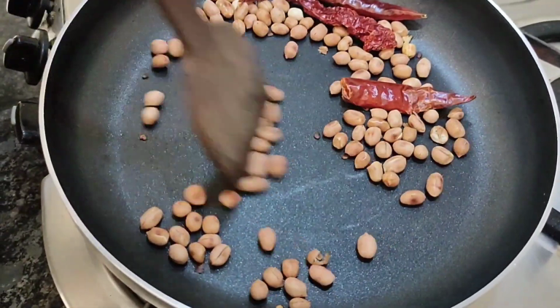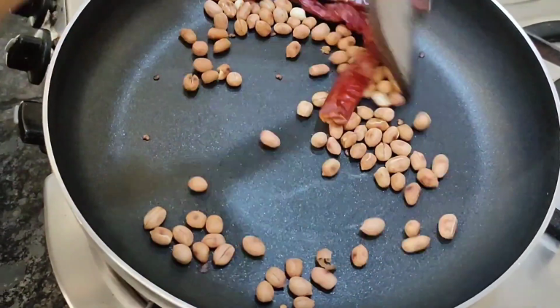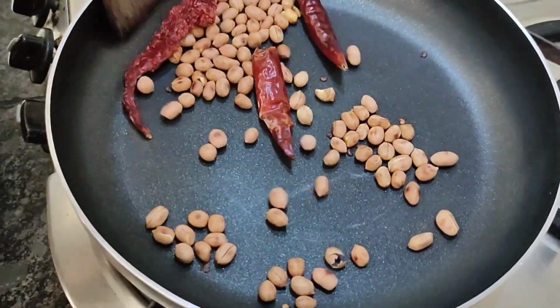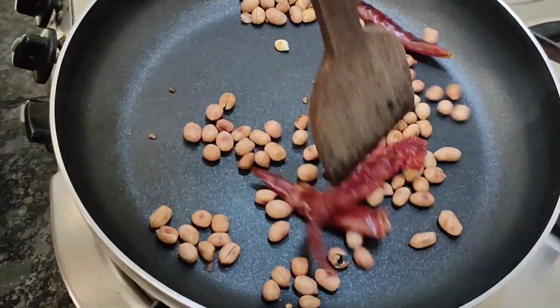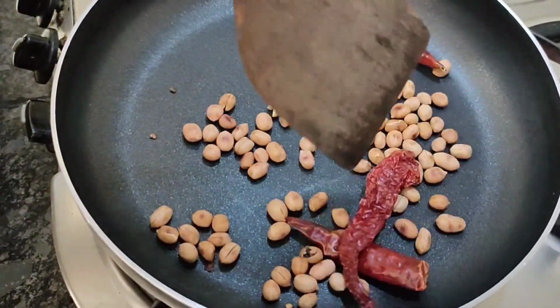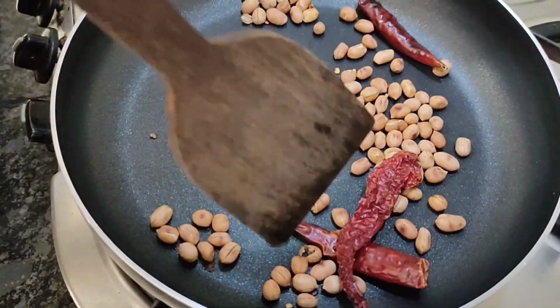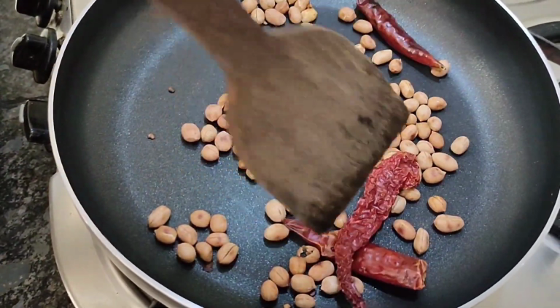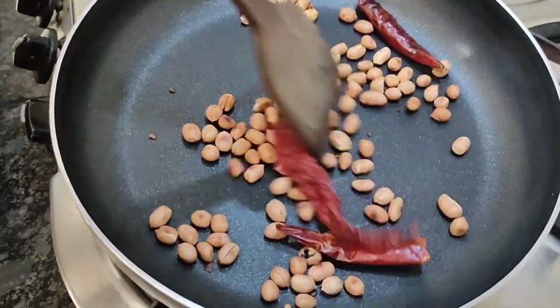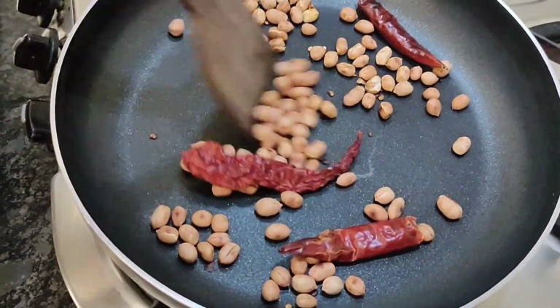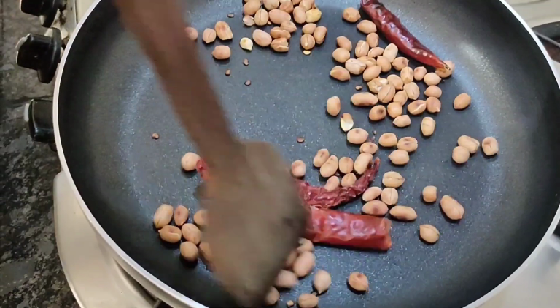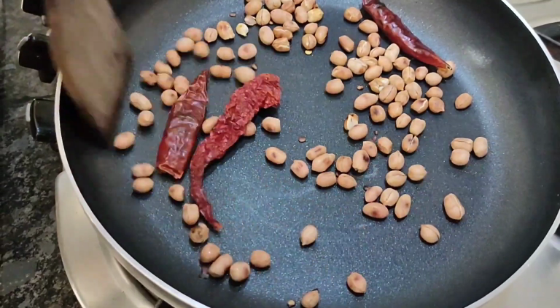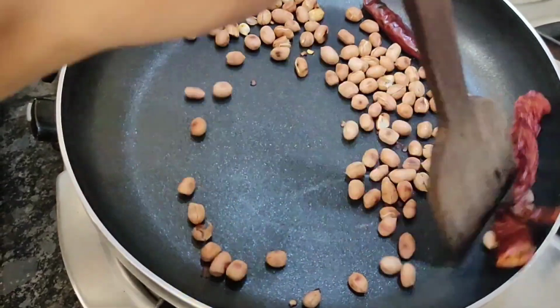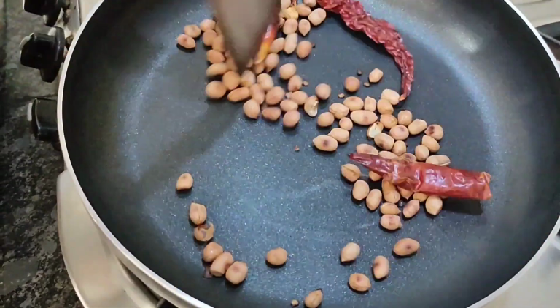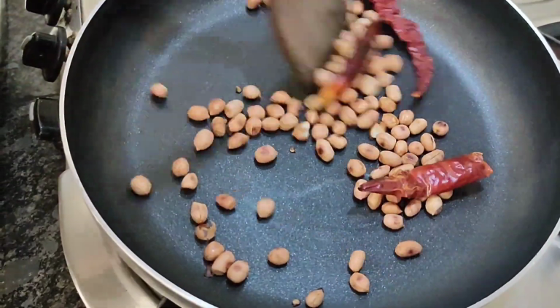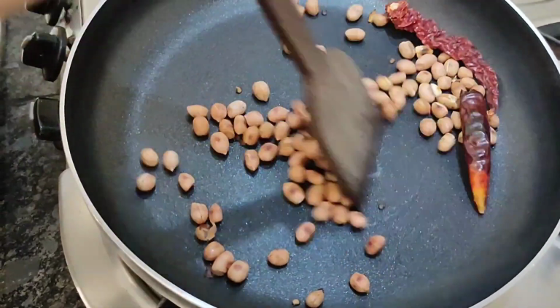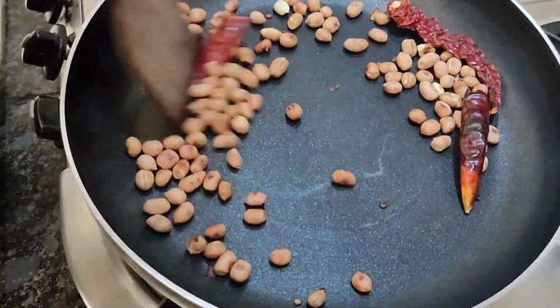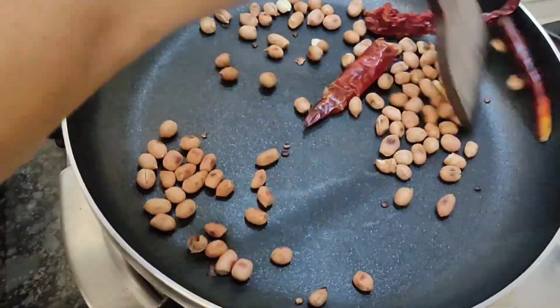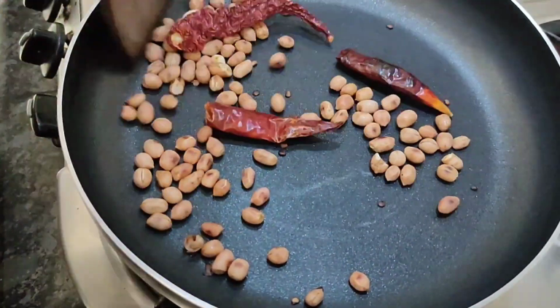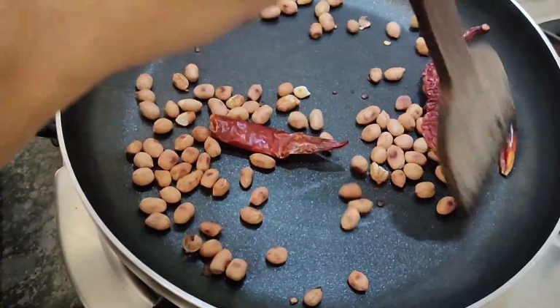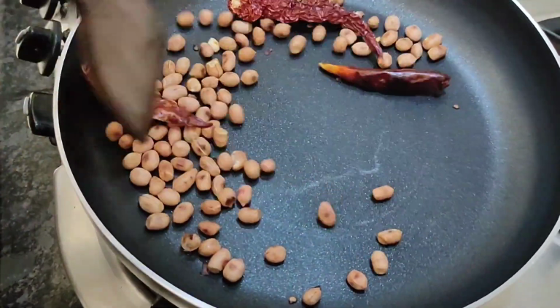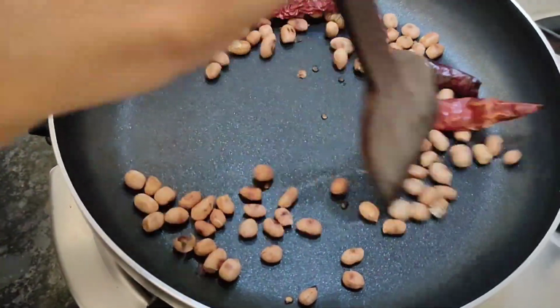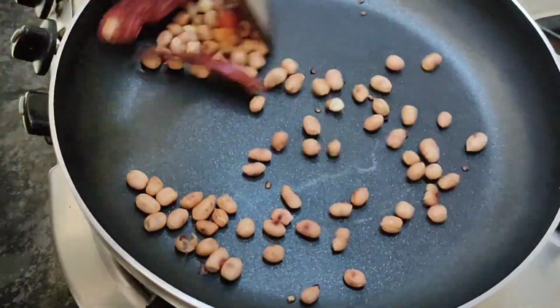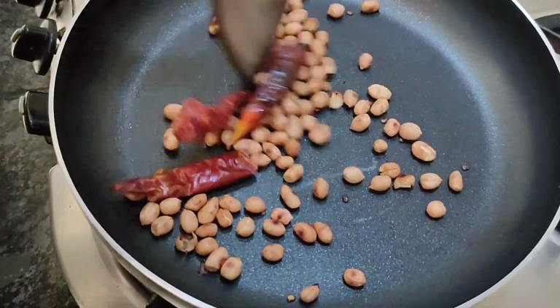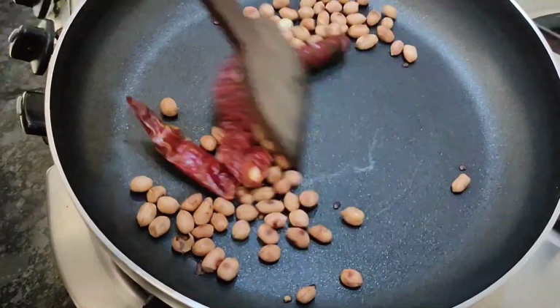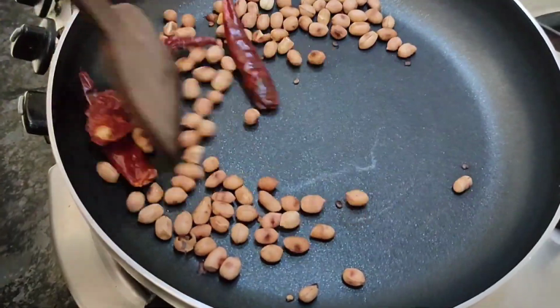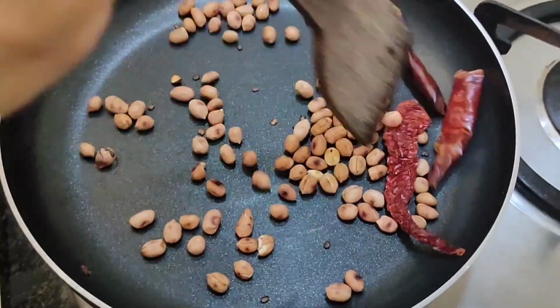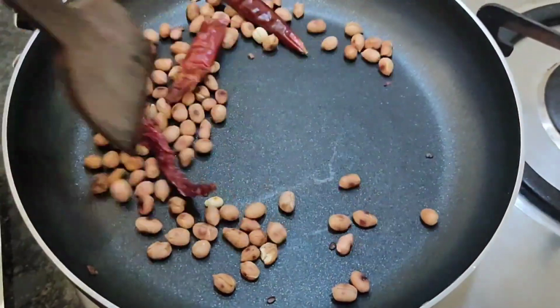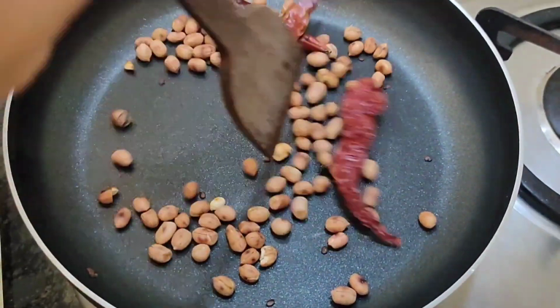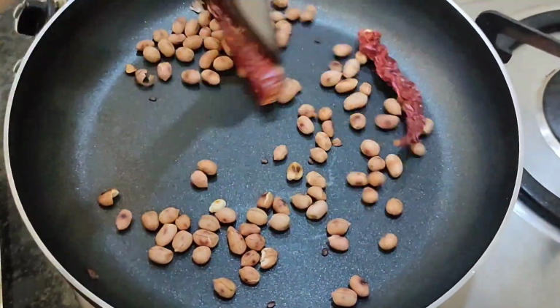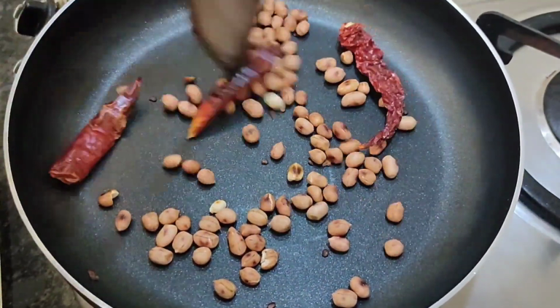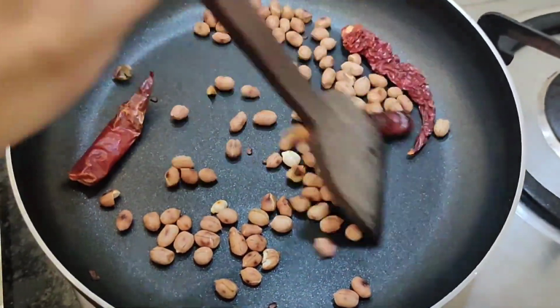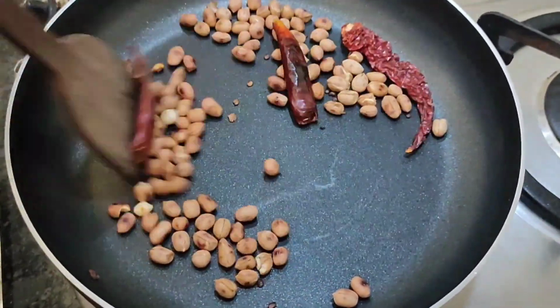Mix the ingredients. Plus all the vegetables, press on the dishes. Mix the ingredients in a square and roll it down.